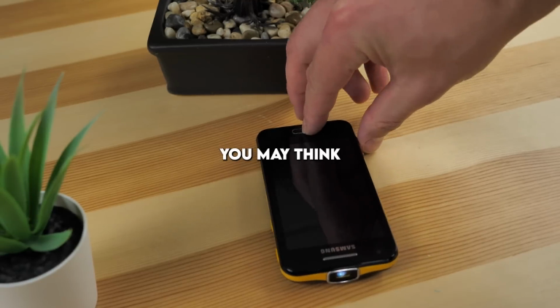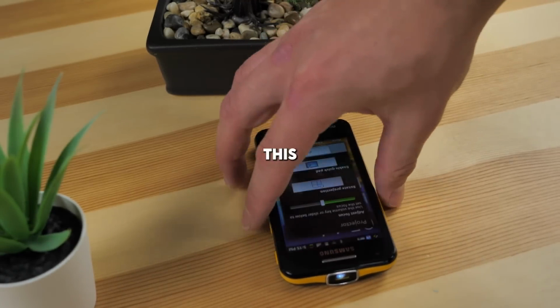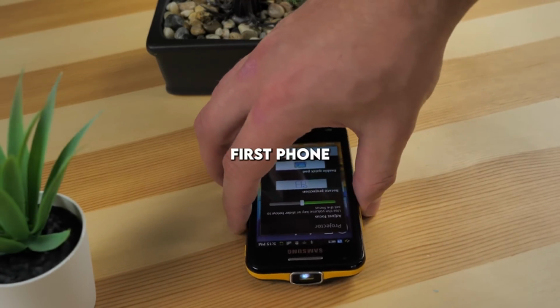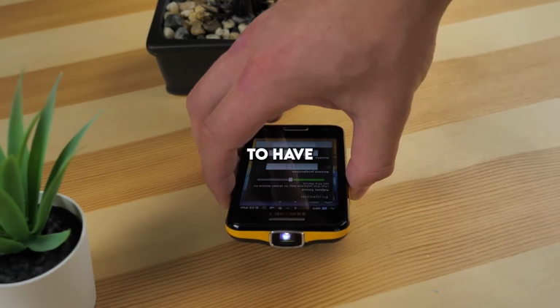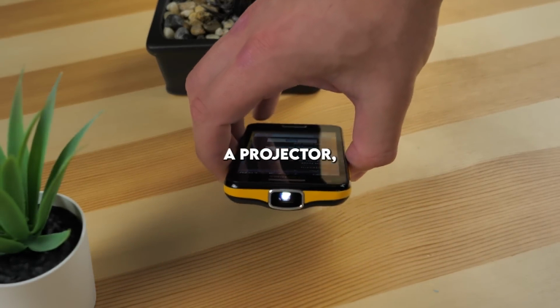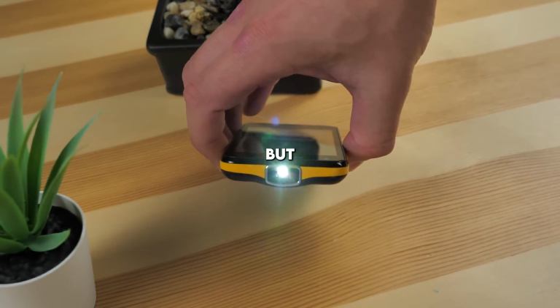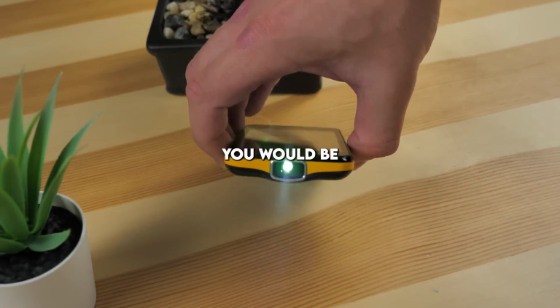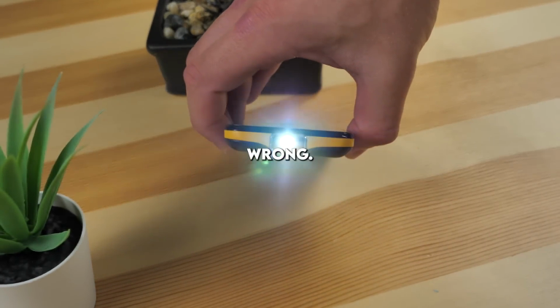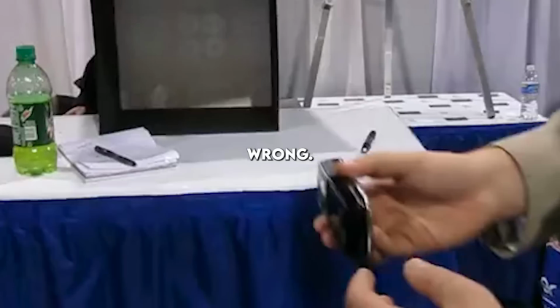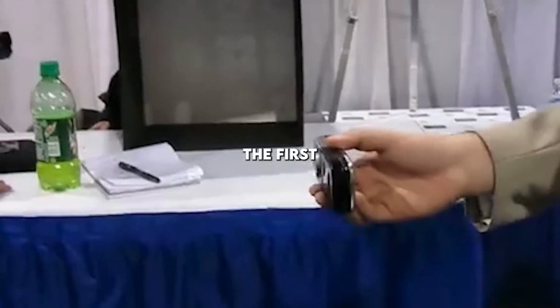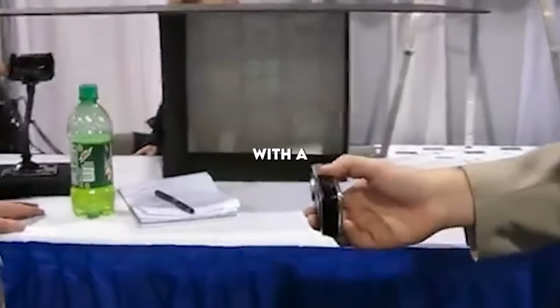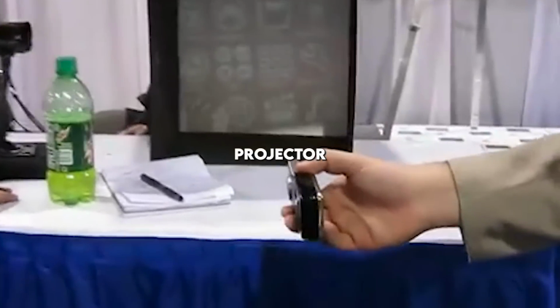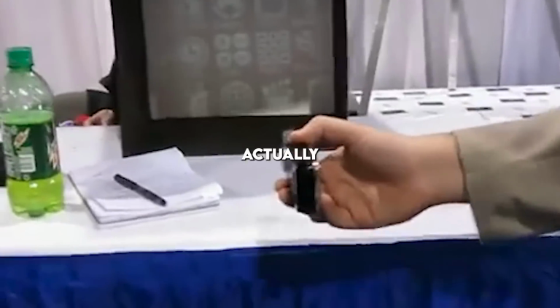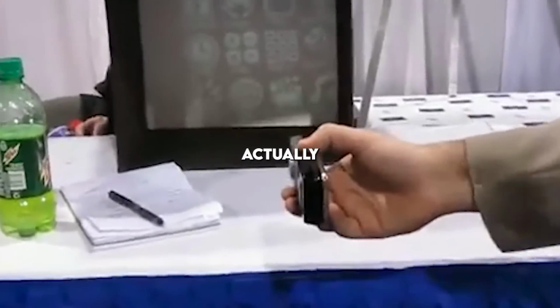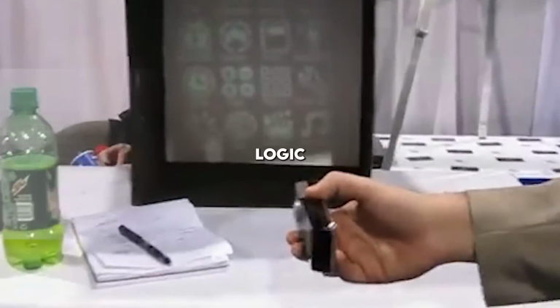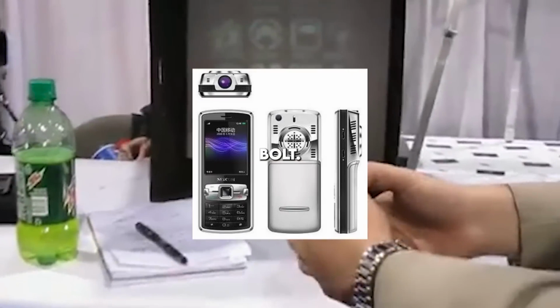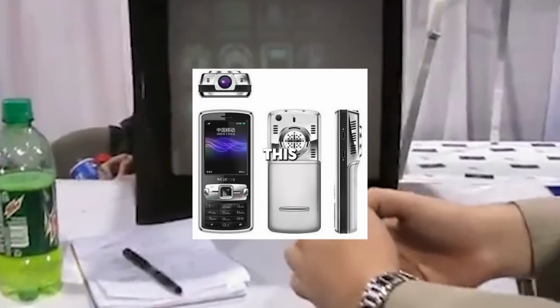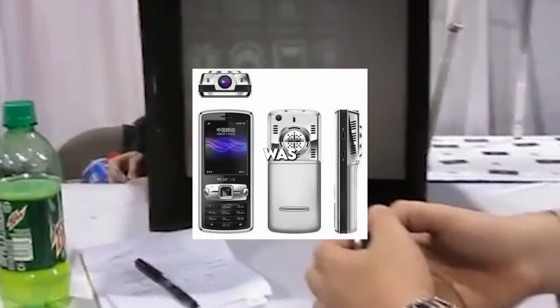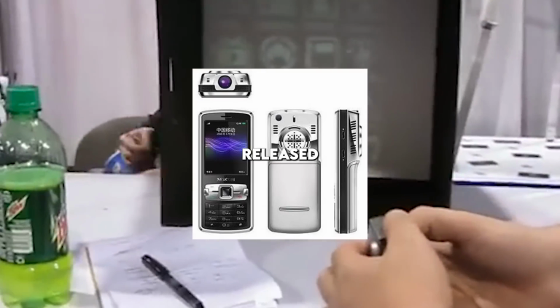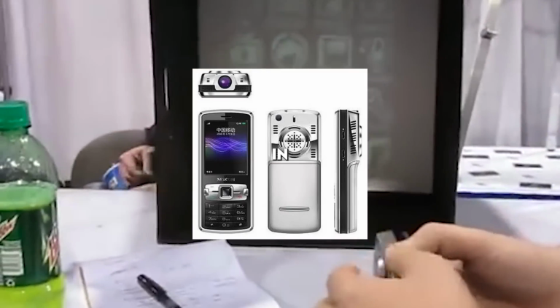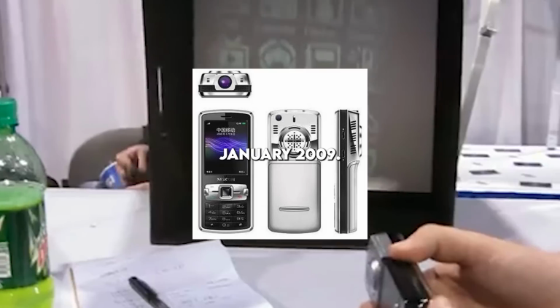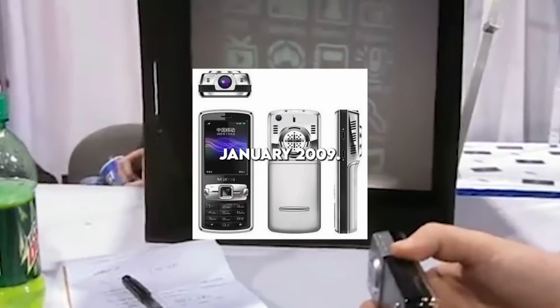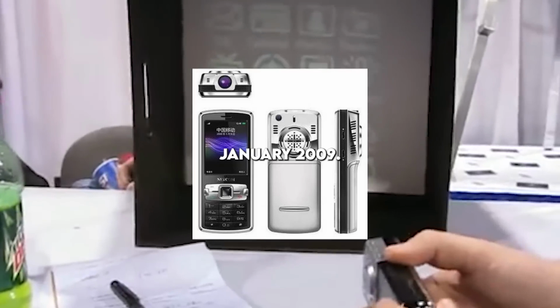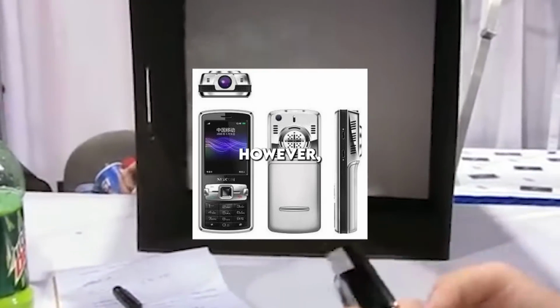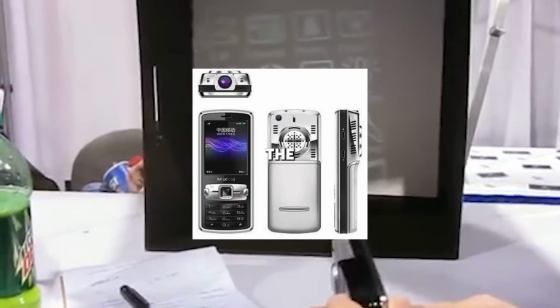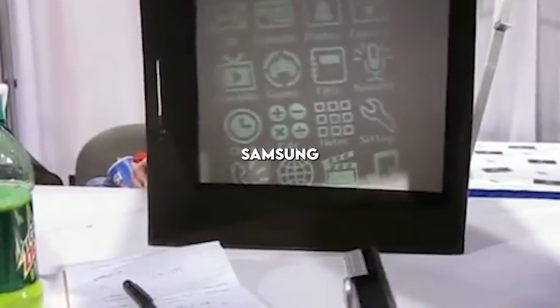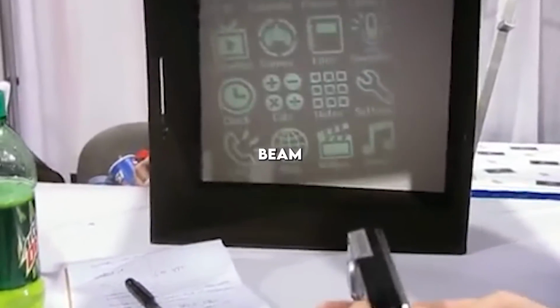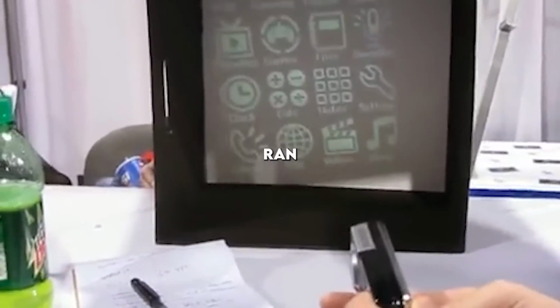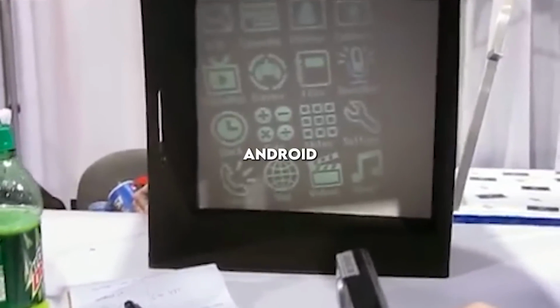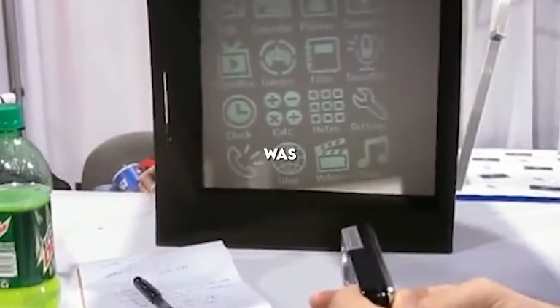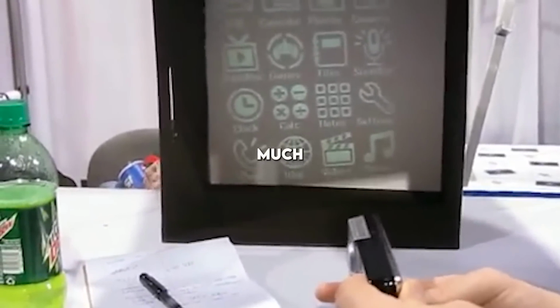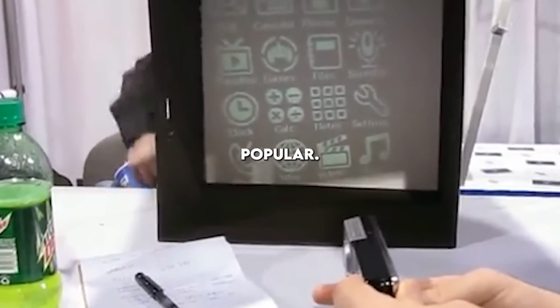You may think that this is the first phone to have a projector, but you would be wrong. The first phone with a projector was actually the Logic Bolt, initially released in January 2009. However, the Samsung Beam ran Android and was much more popular.